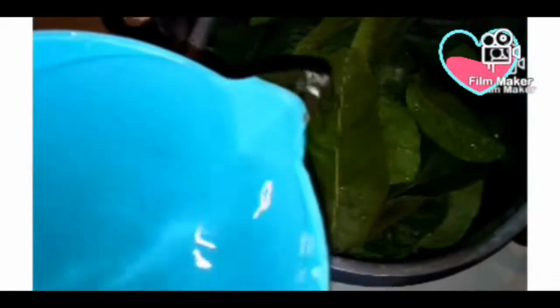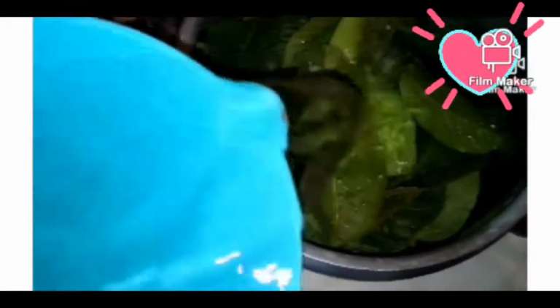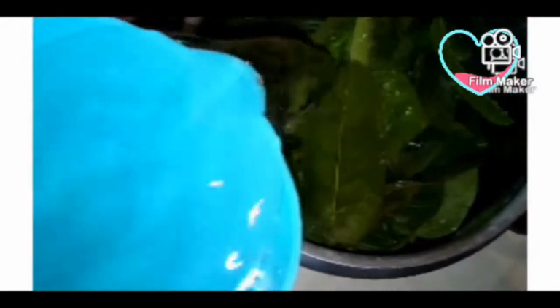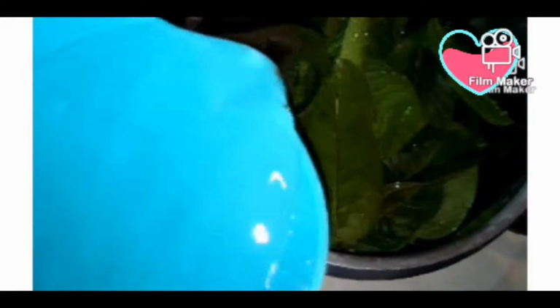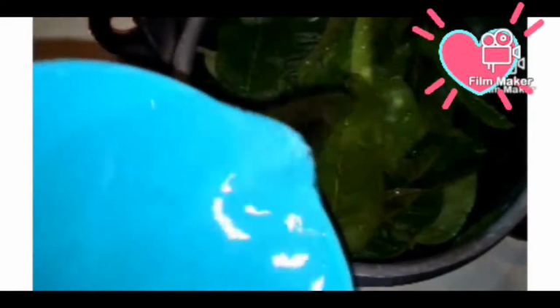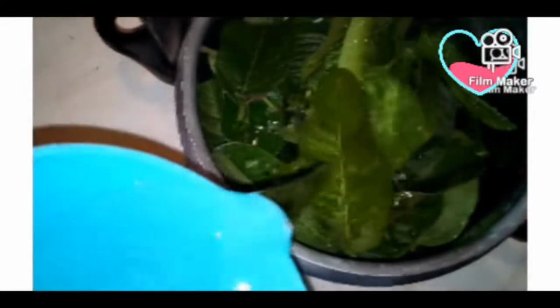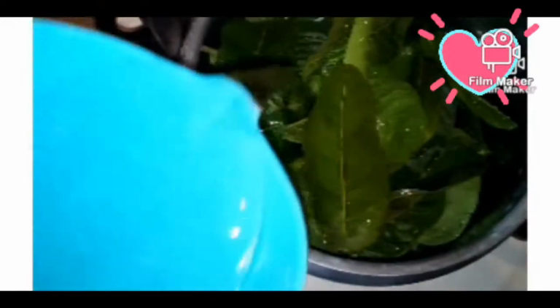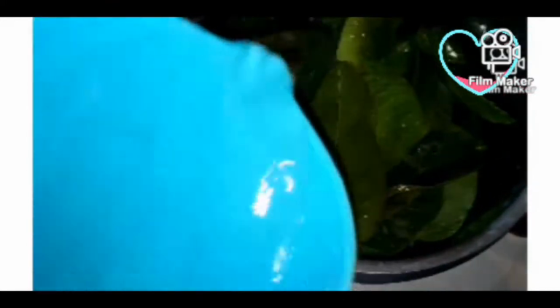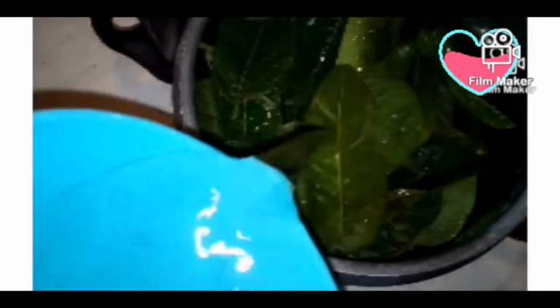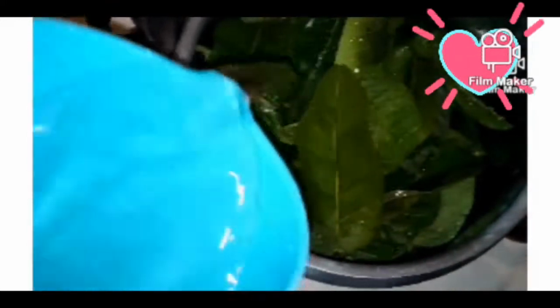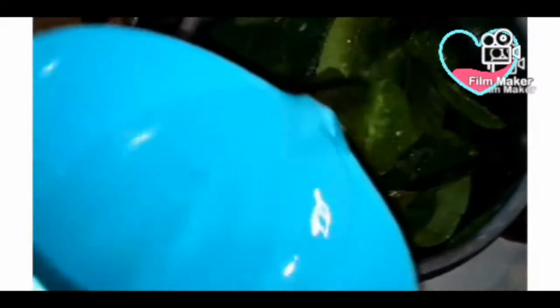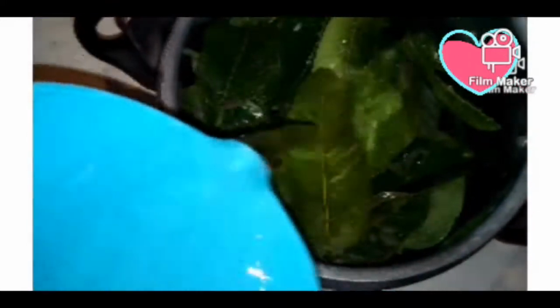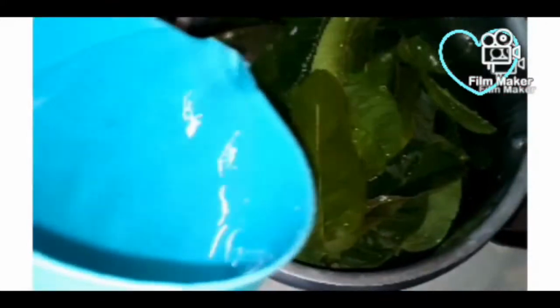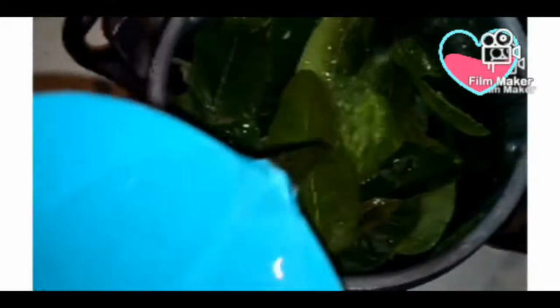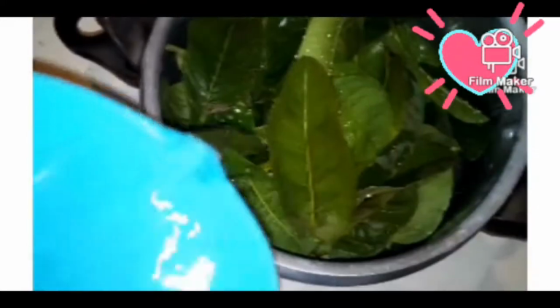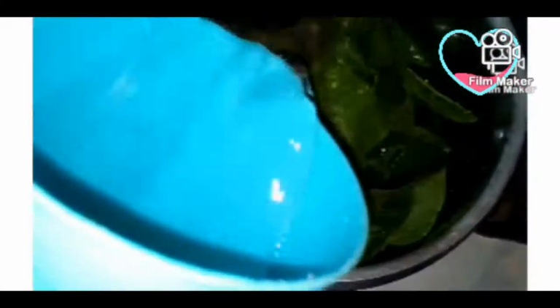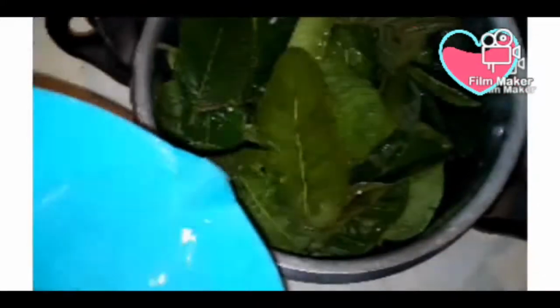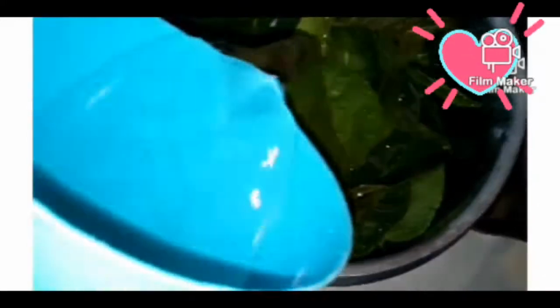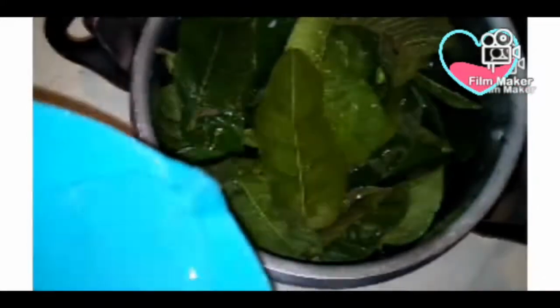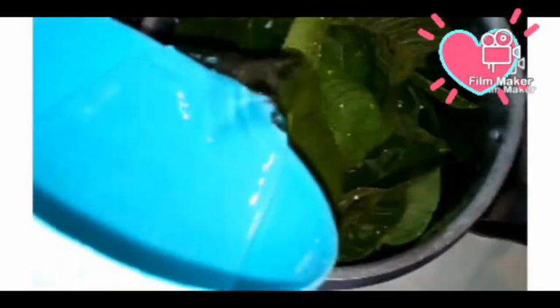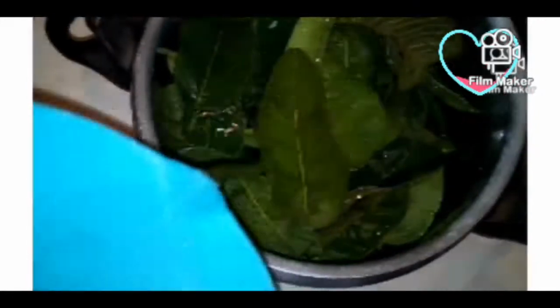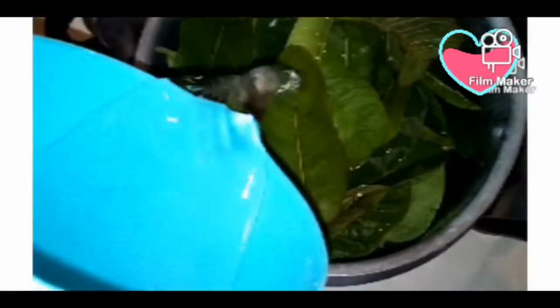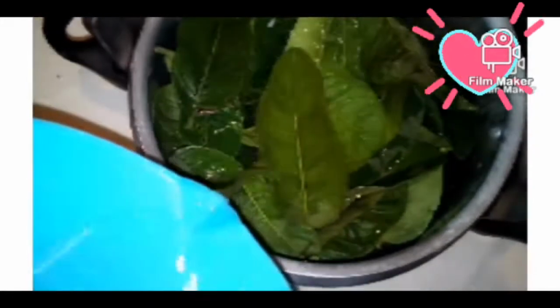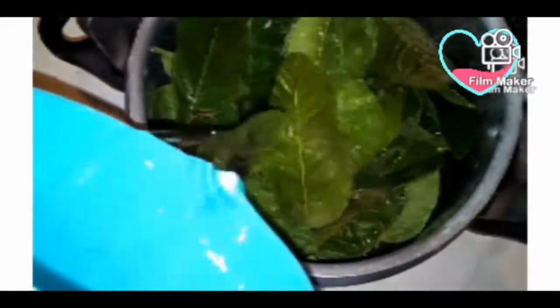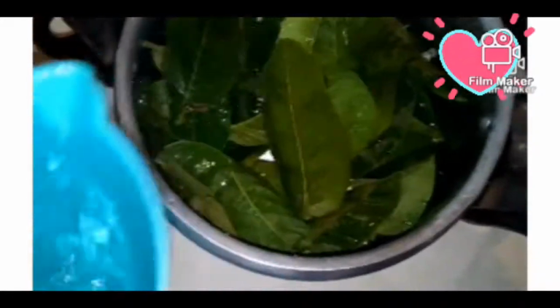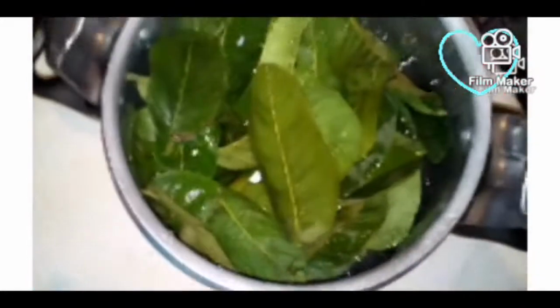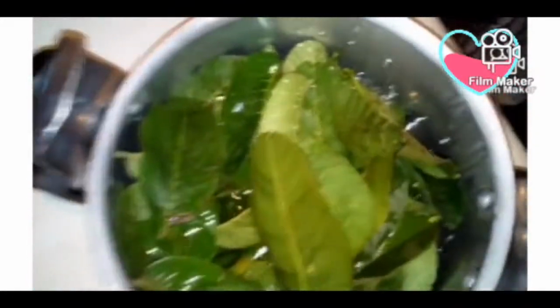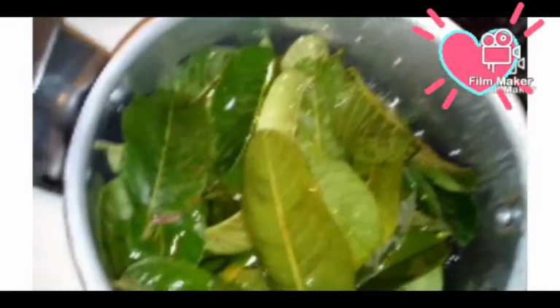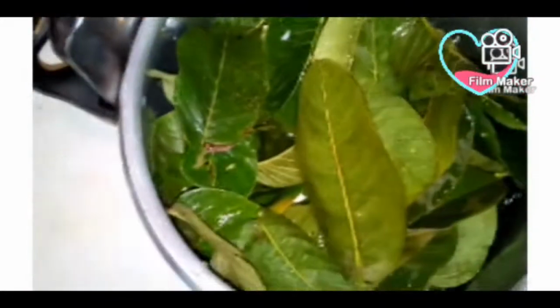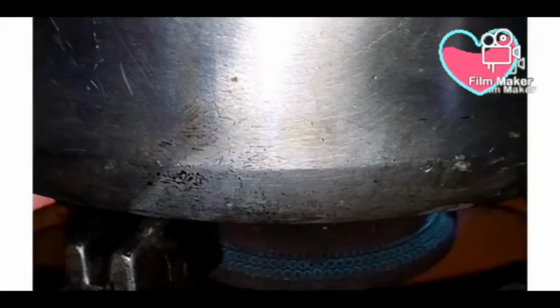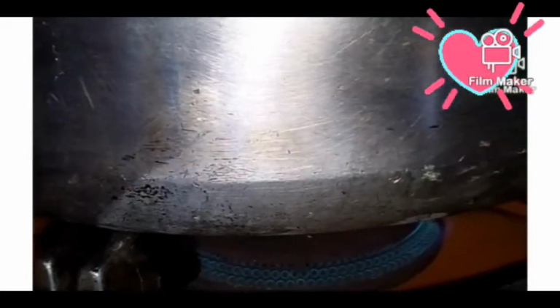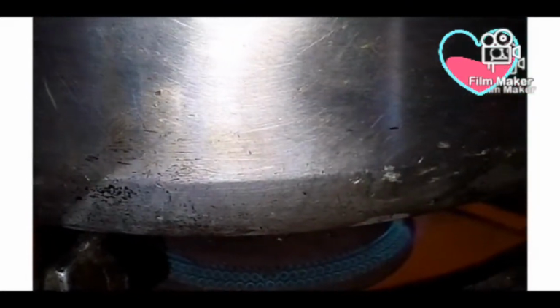I will then add half a litre of water — do not make it too dilute or too concentrated. I will then boil for 20 minutes and see the results.